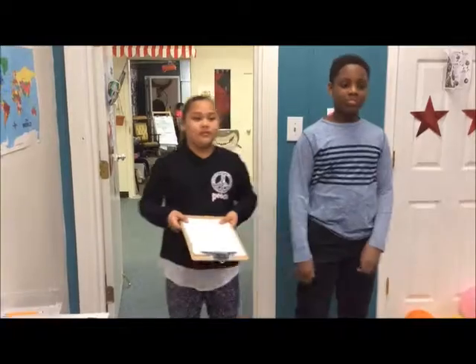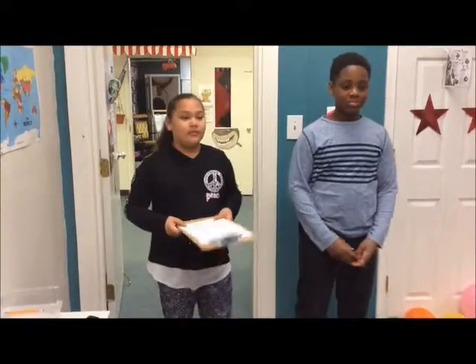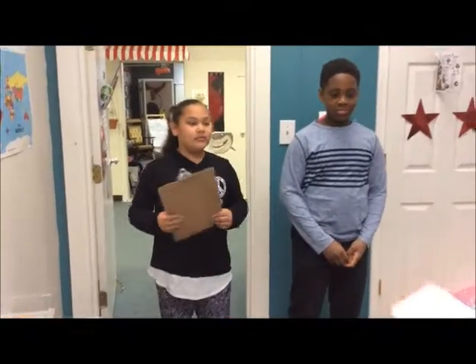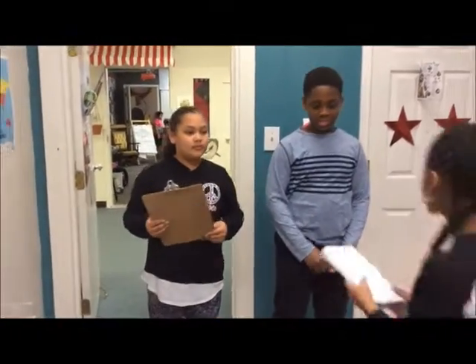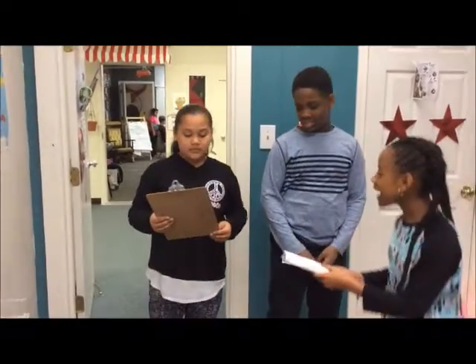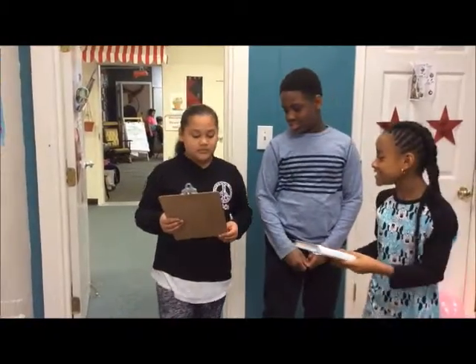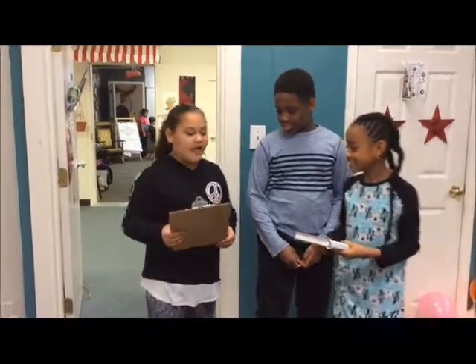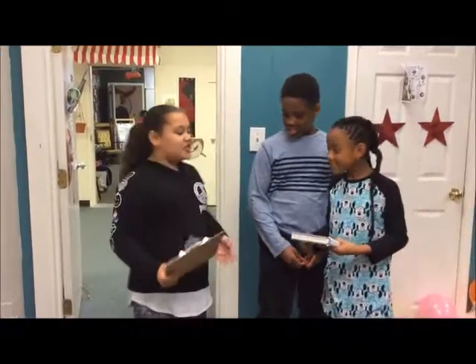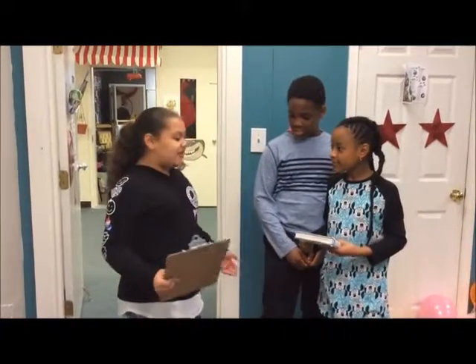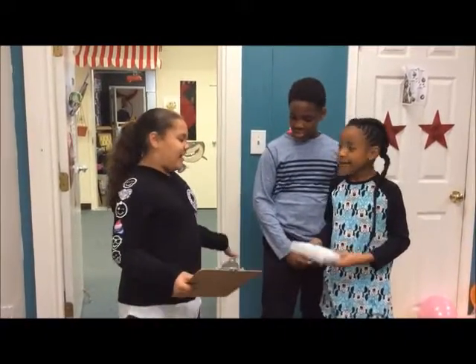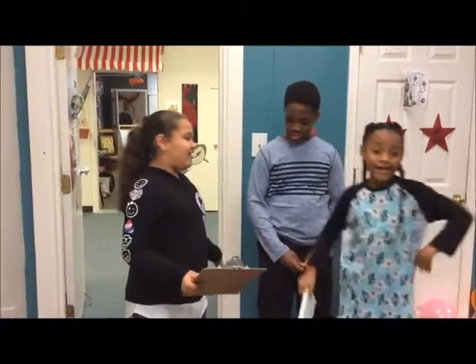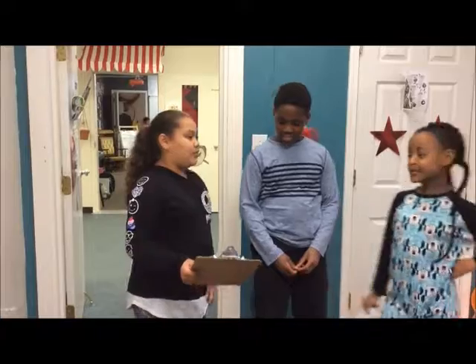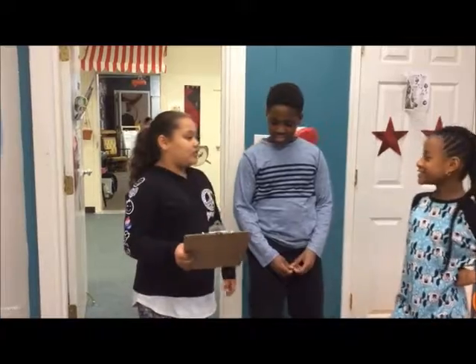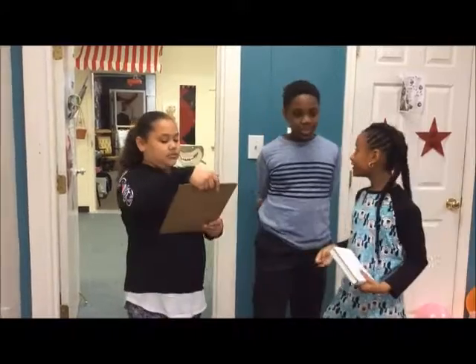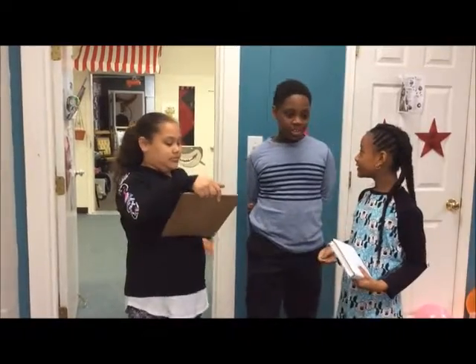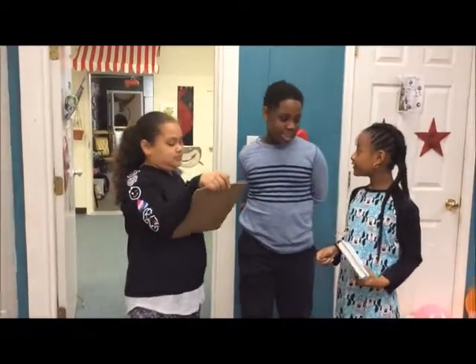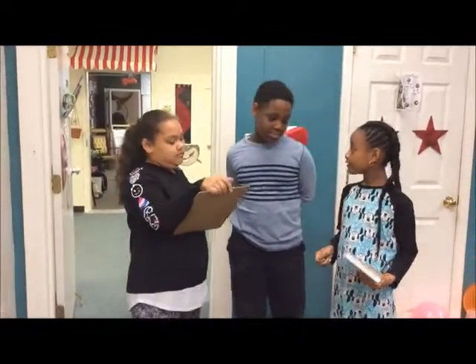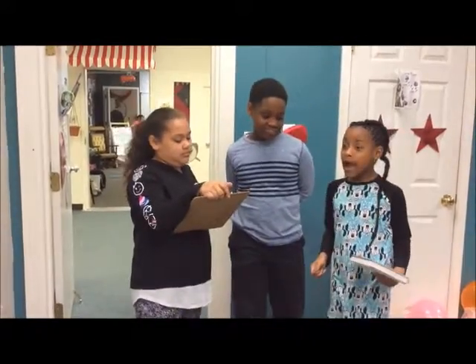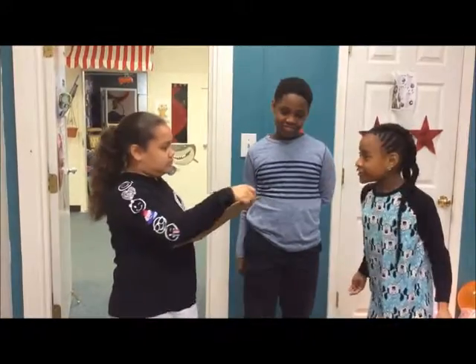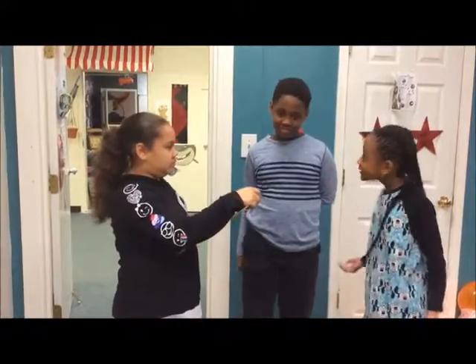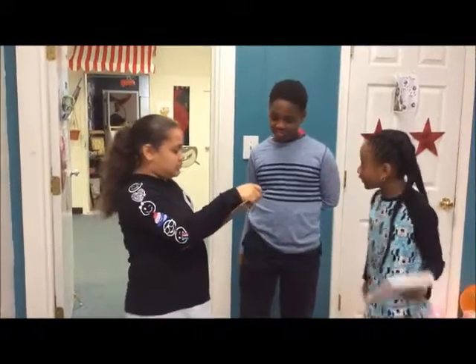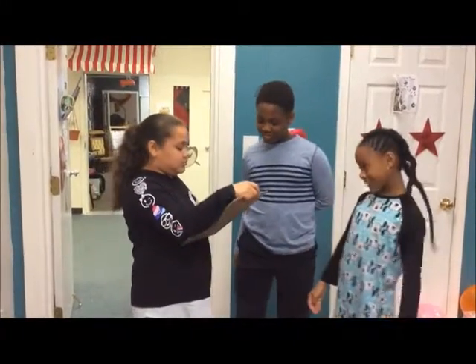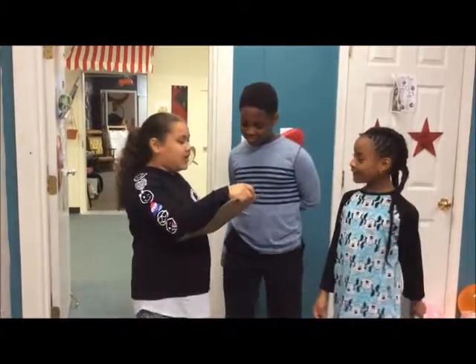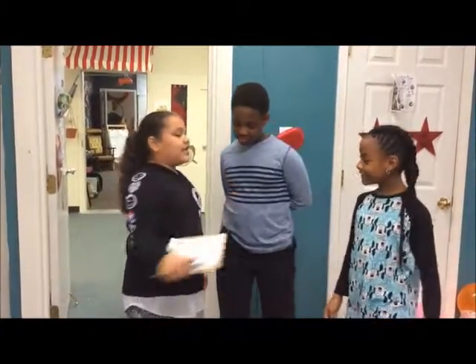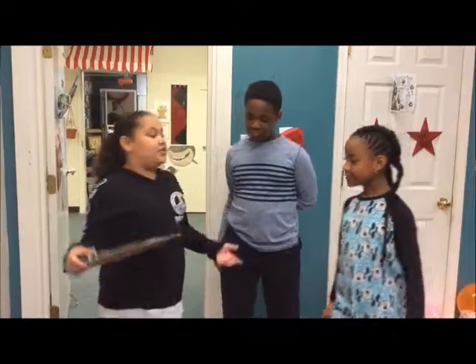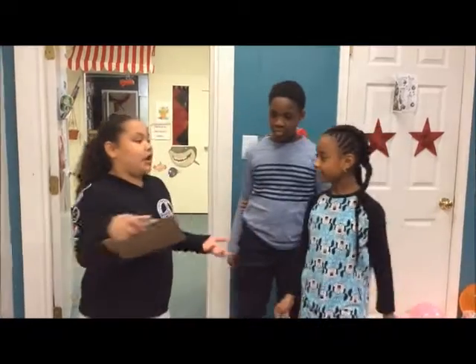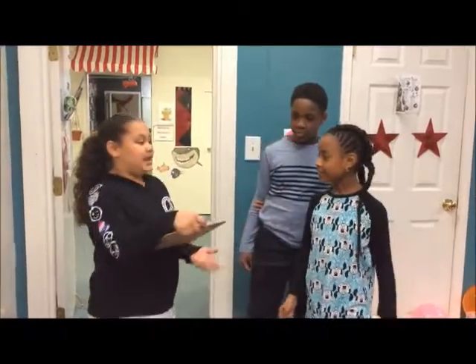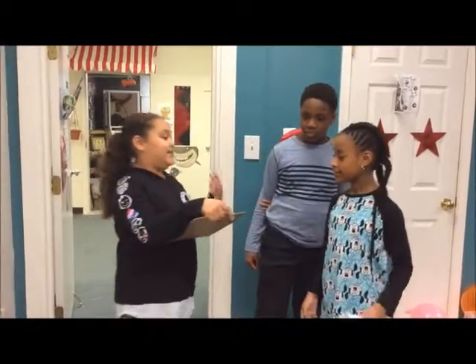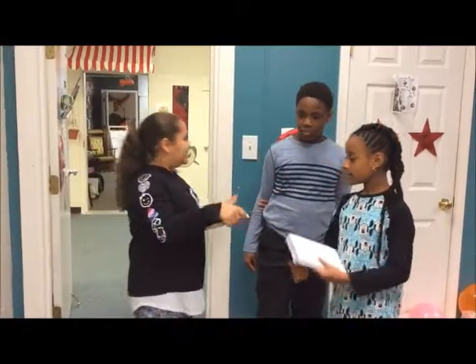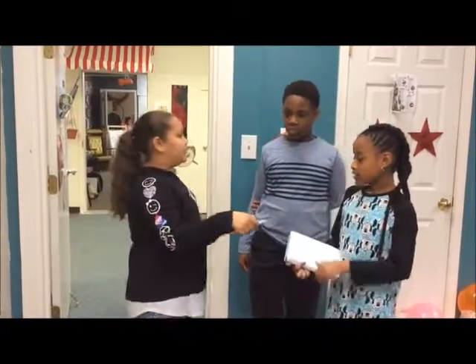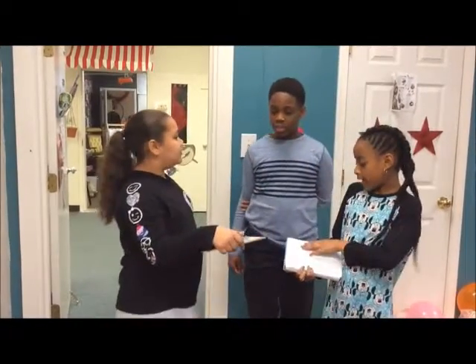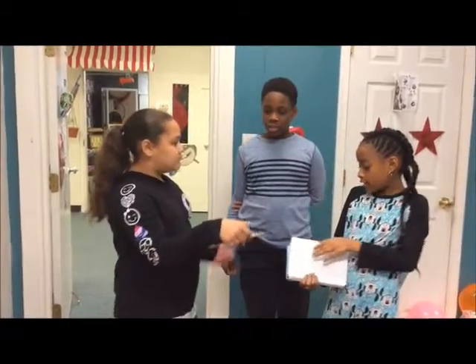Hey guys, I just got a new time machine. How did you get that? I have my sources. Can you go sometime? Sure, let's go right now. Let's go to when Thomas Edison invented the light bulb. Okay, let's go.